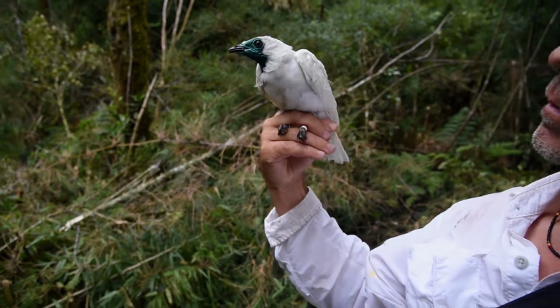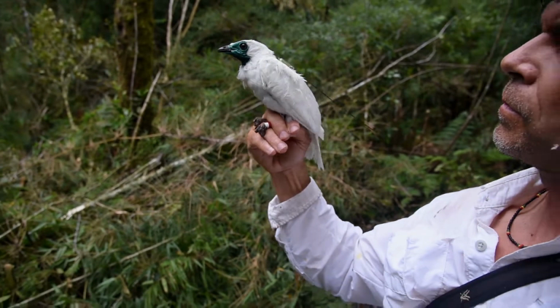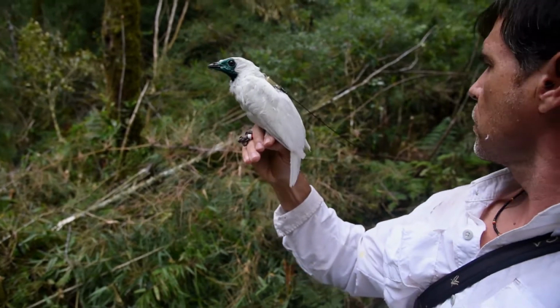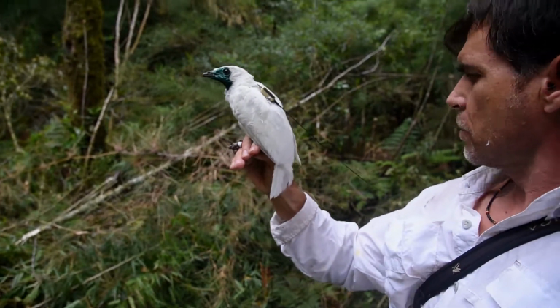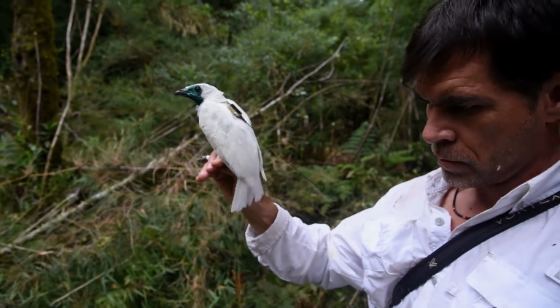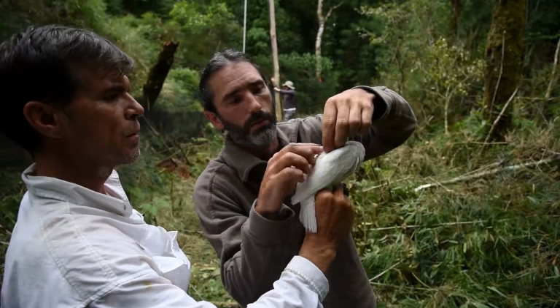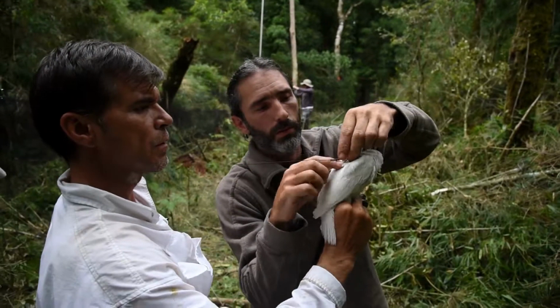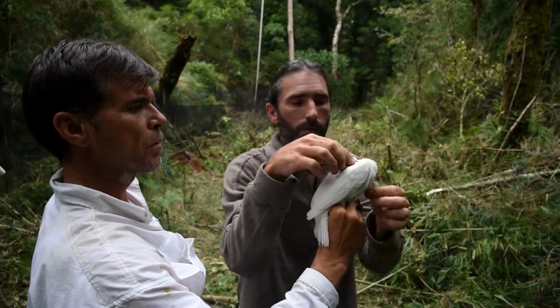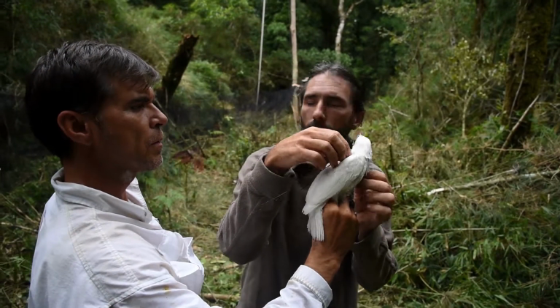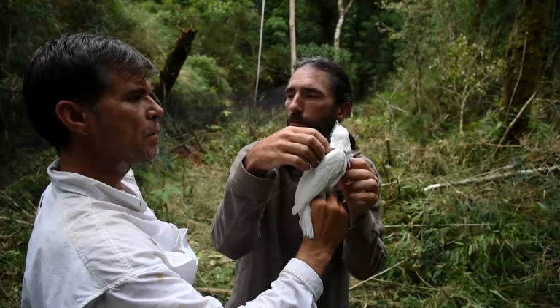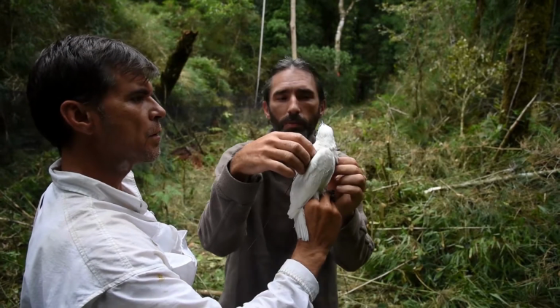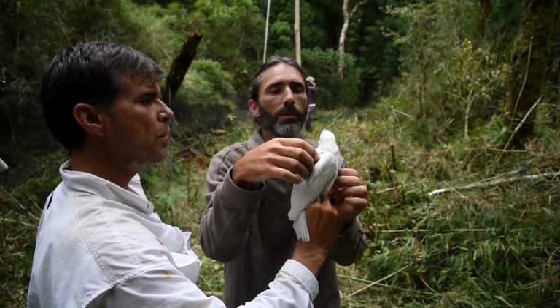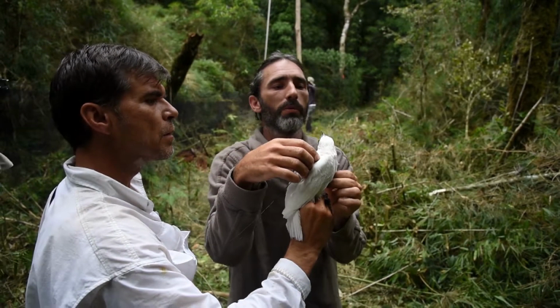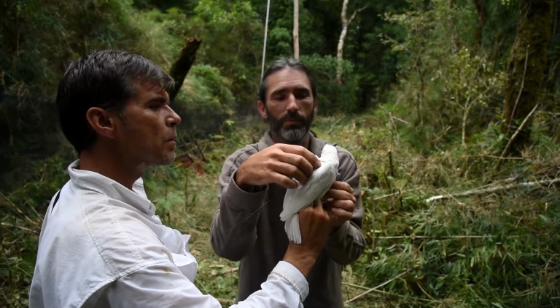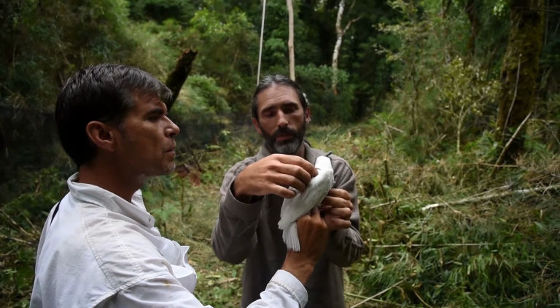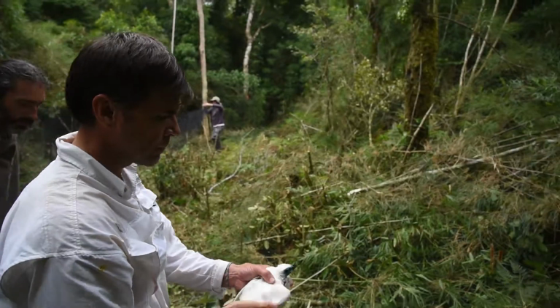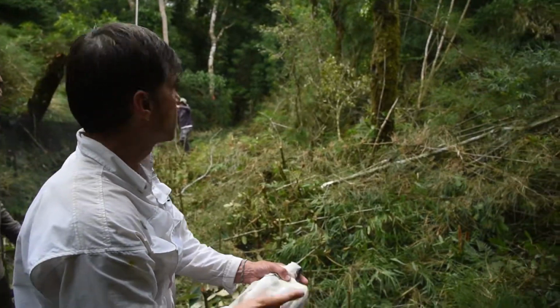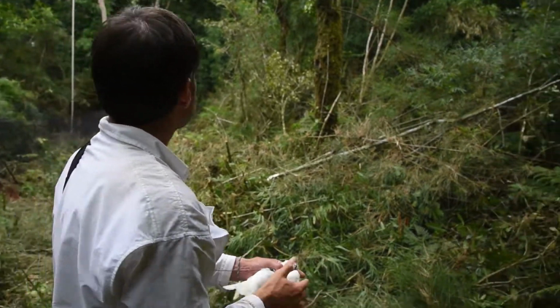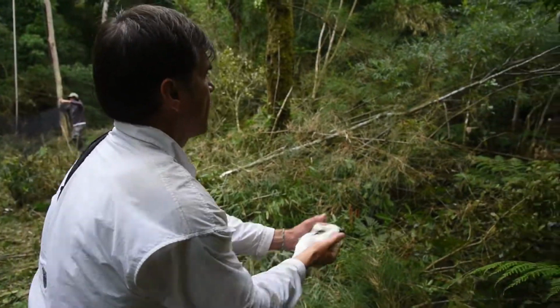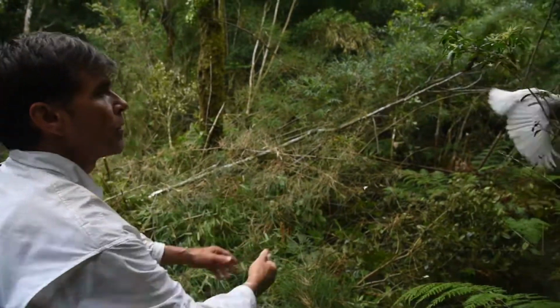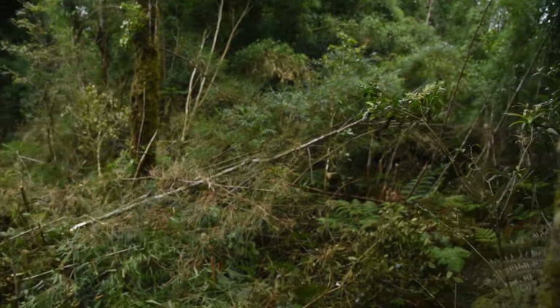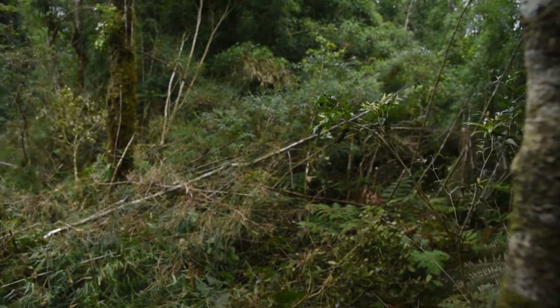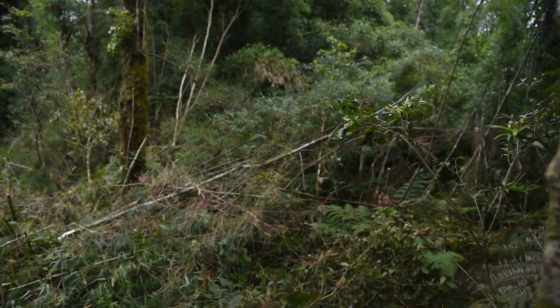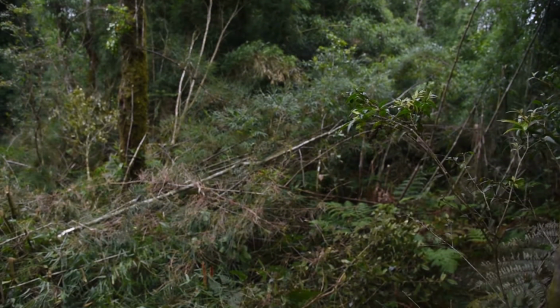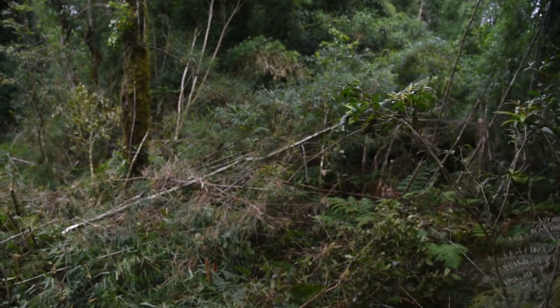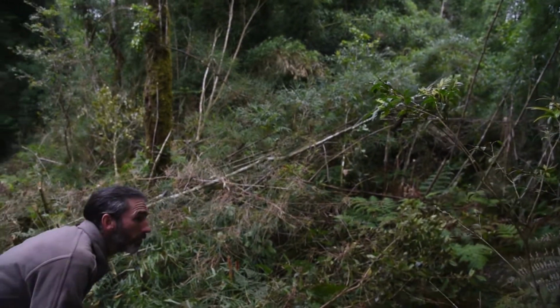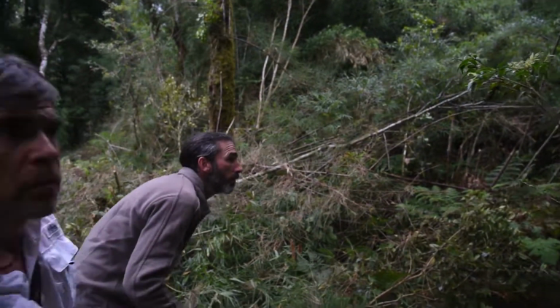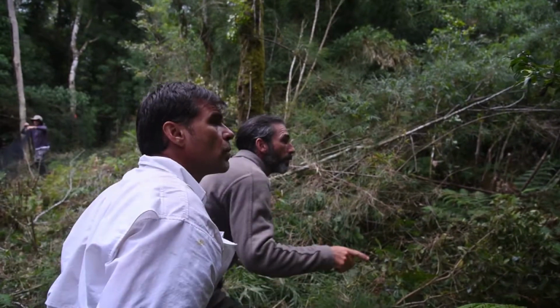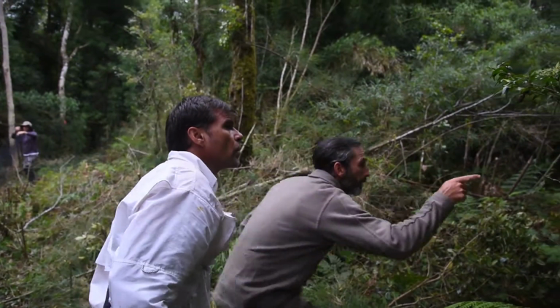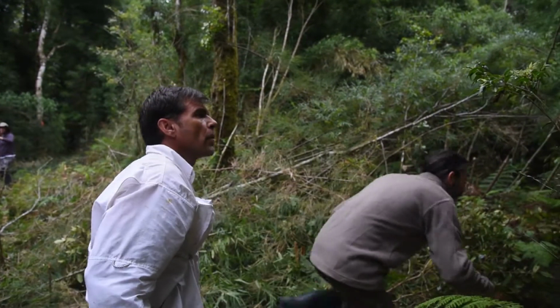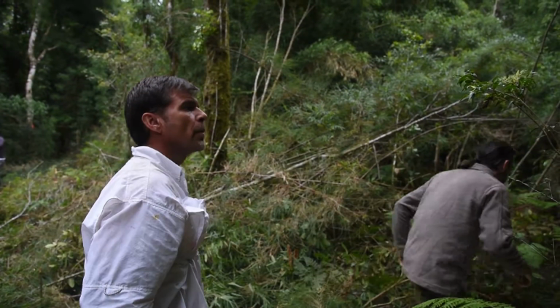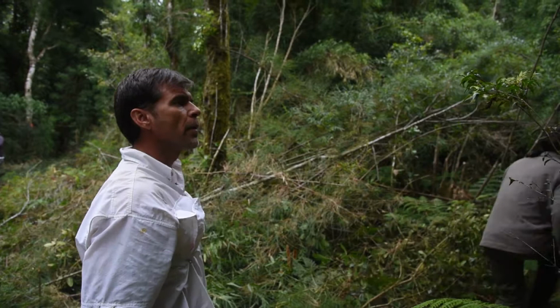We hope that the data that we're collecting on bare-throated bellbirds will help us not only to understand their basic migration patterns, but will help to conserve this species over the long term, so that future generations can enjoy this bird and so that it can continue to be a part of this rainforest.